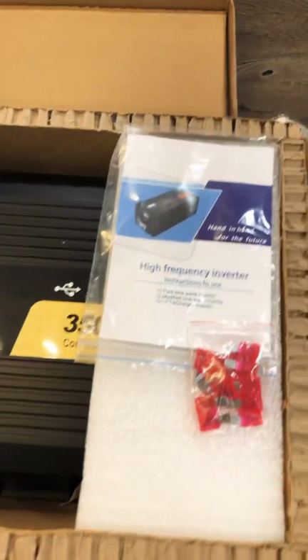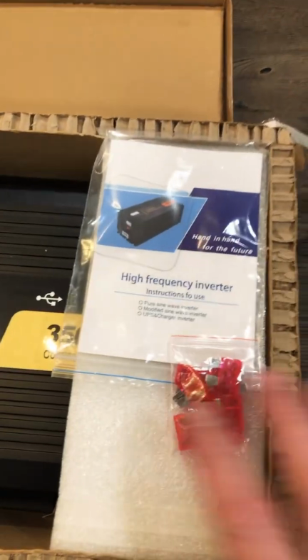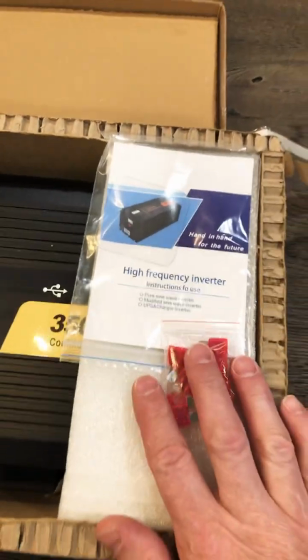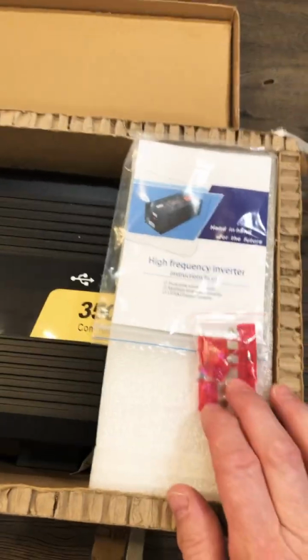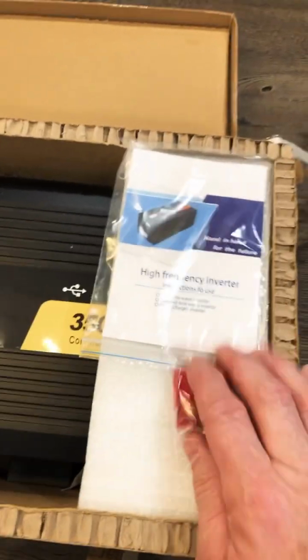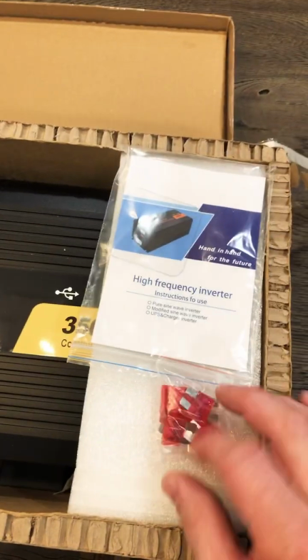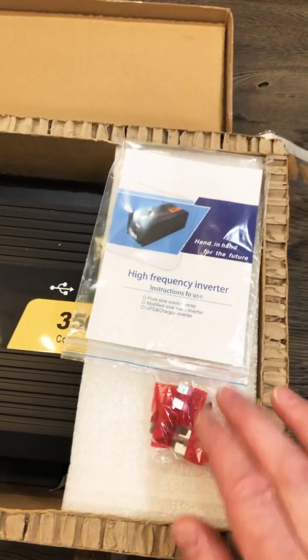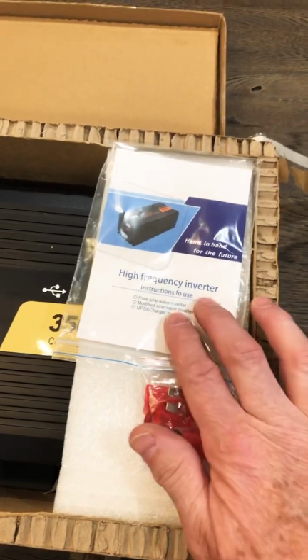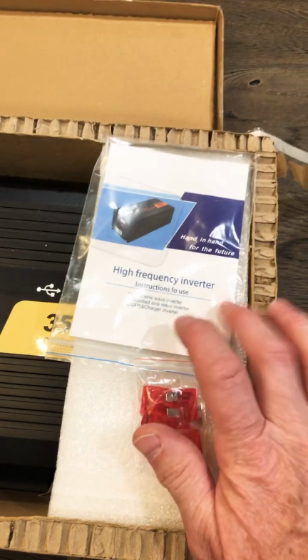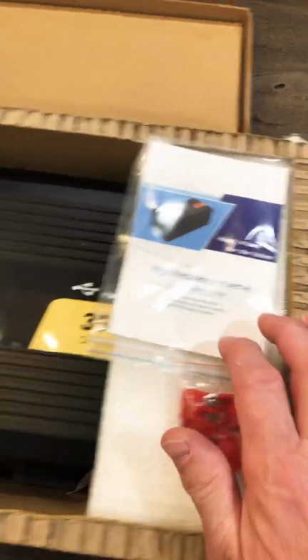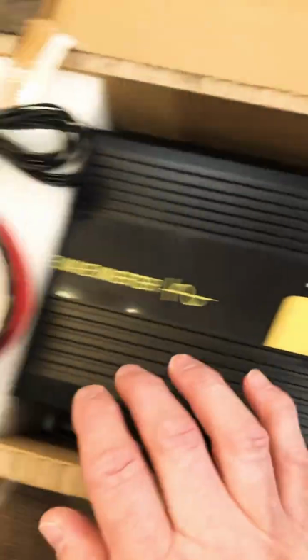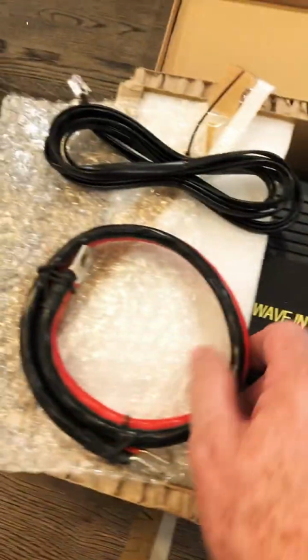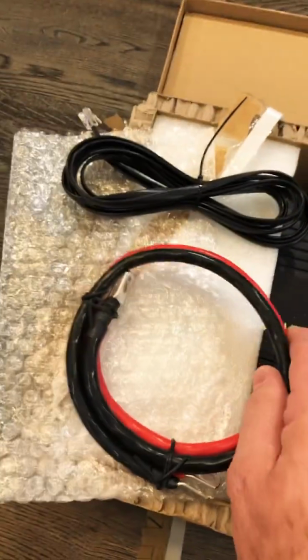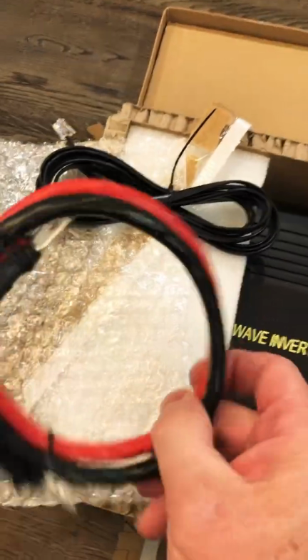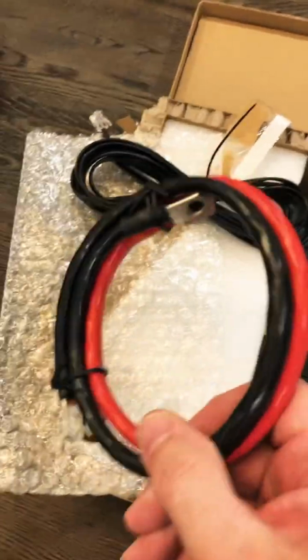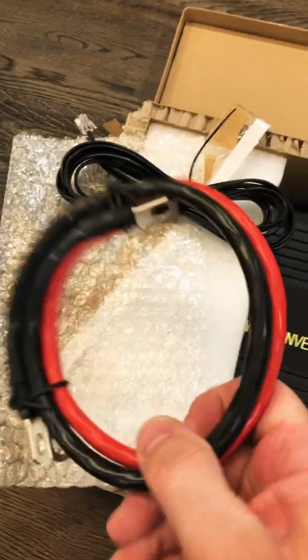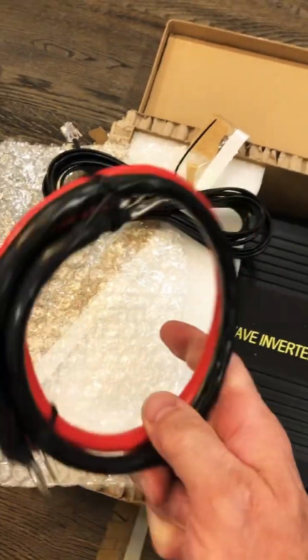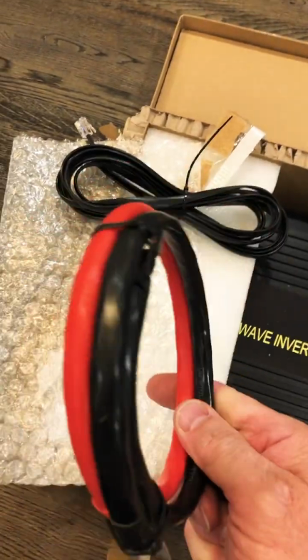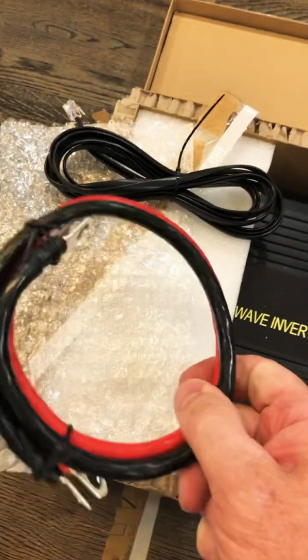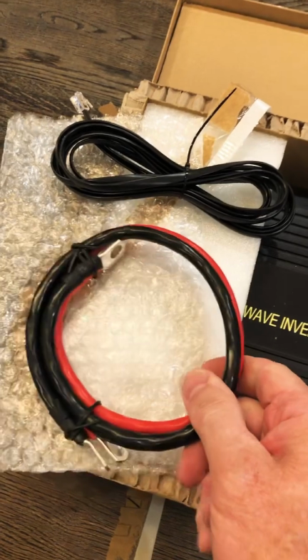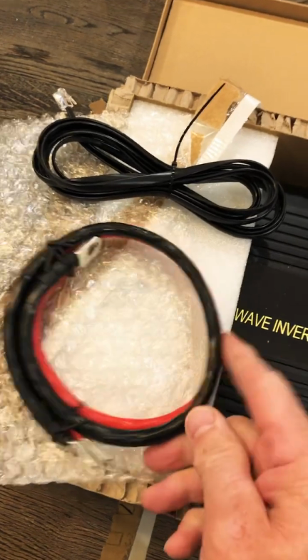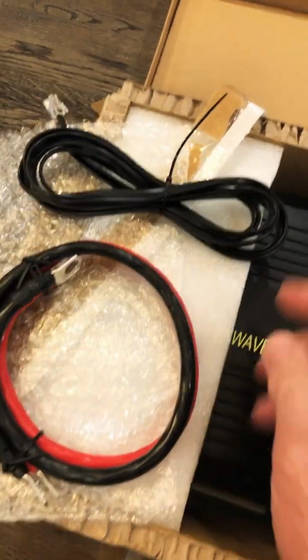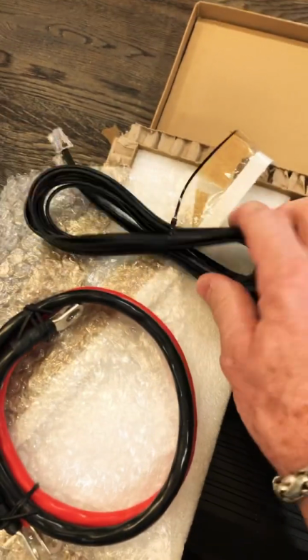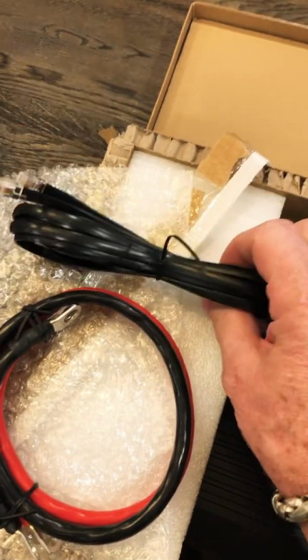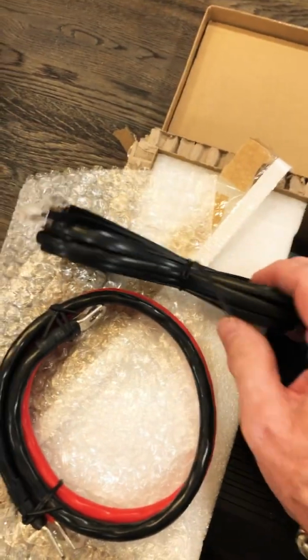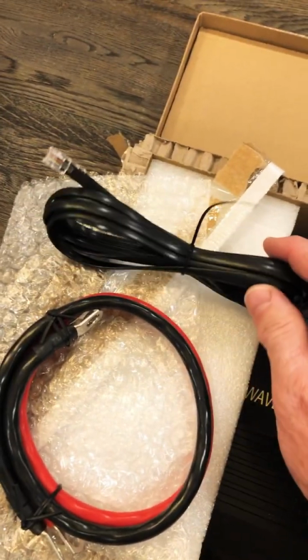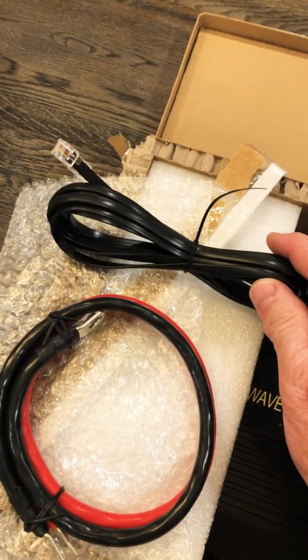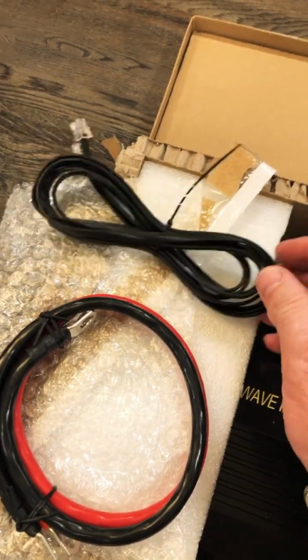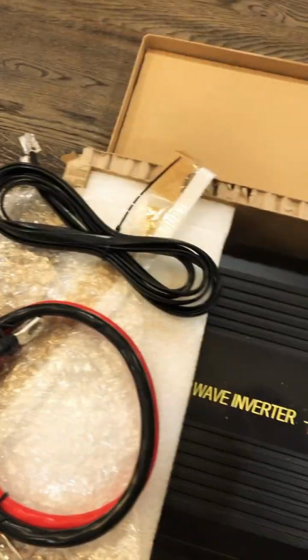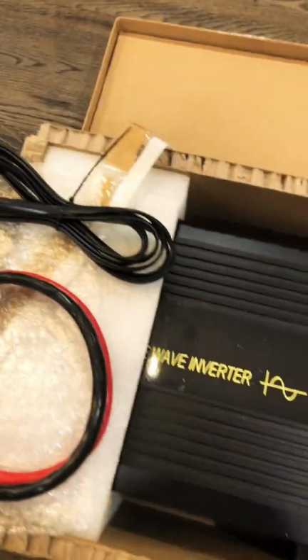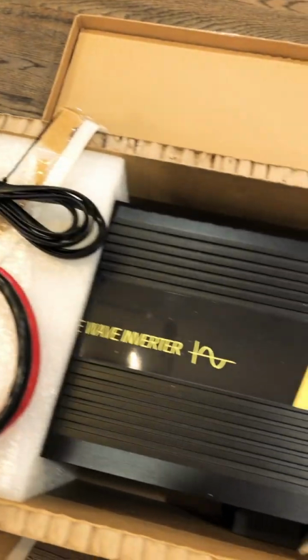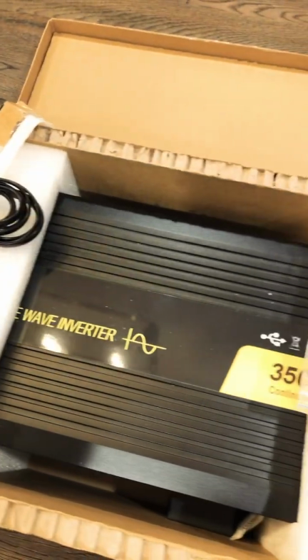Okay, so I got fuses — that's awesome. A manual. And this cable is heavy; it has to be copper. So heavy. And a communication cable. Let's keep looking.